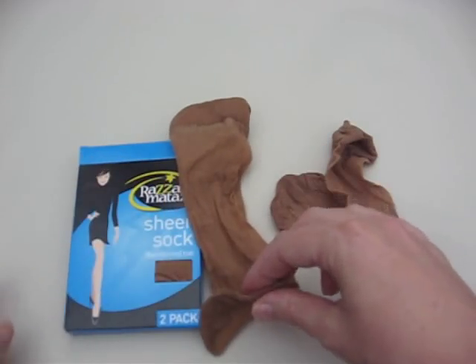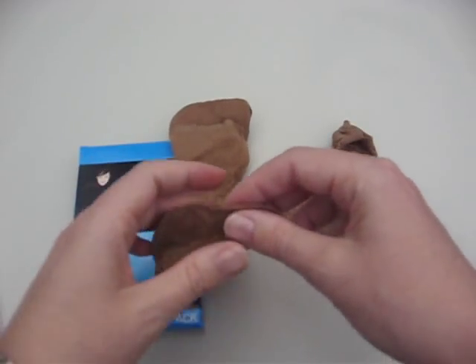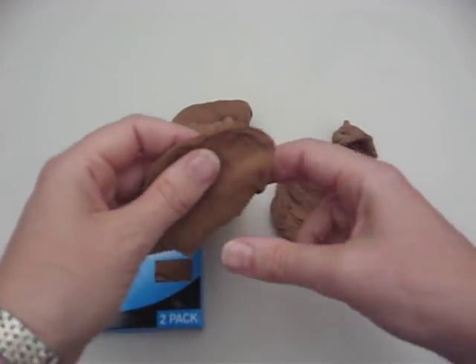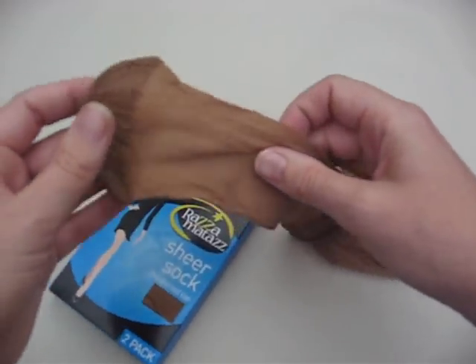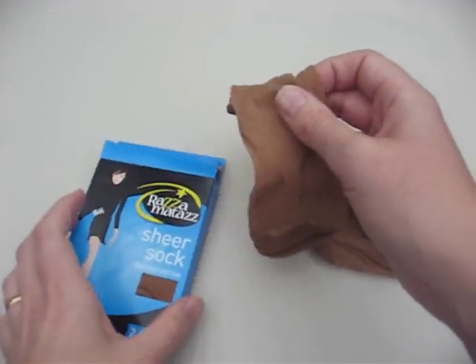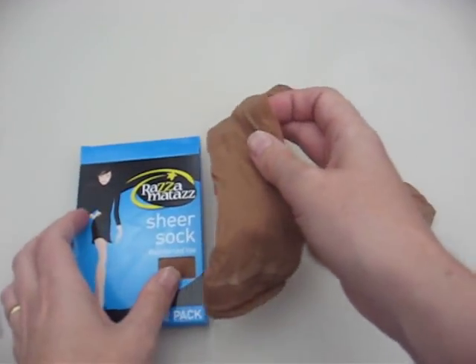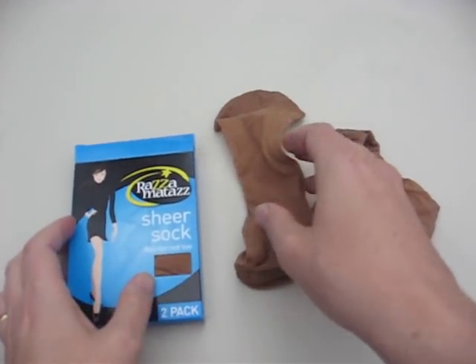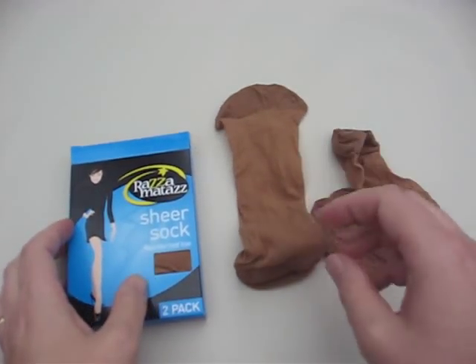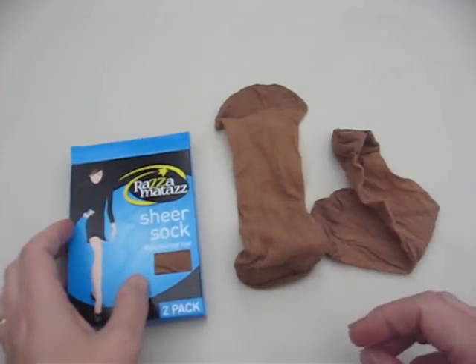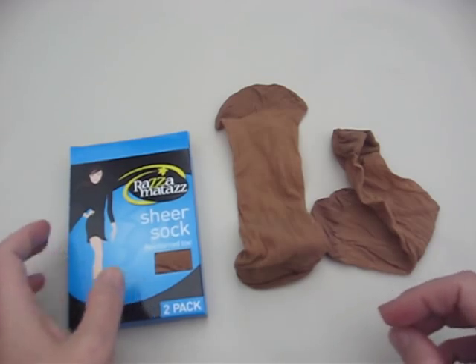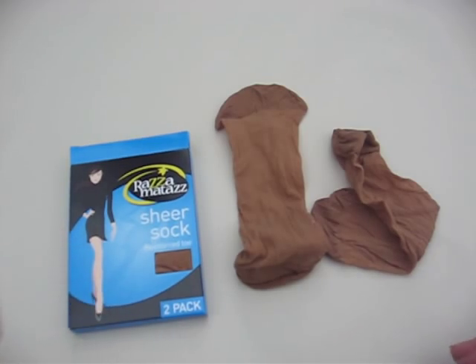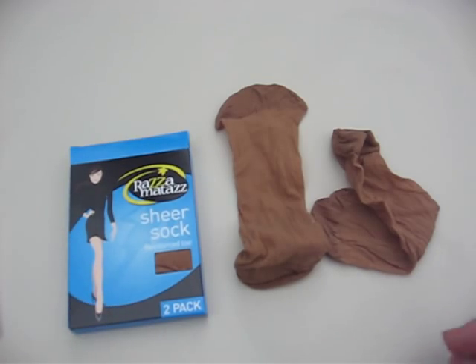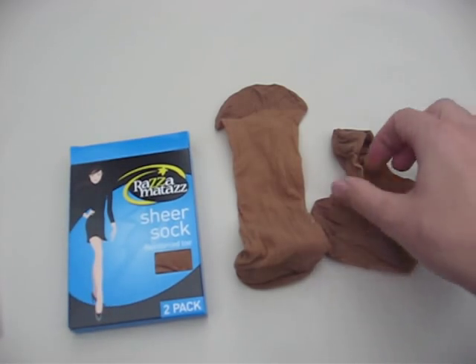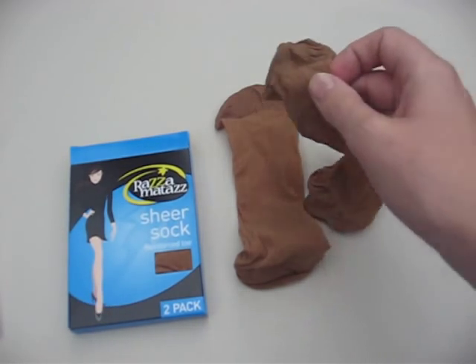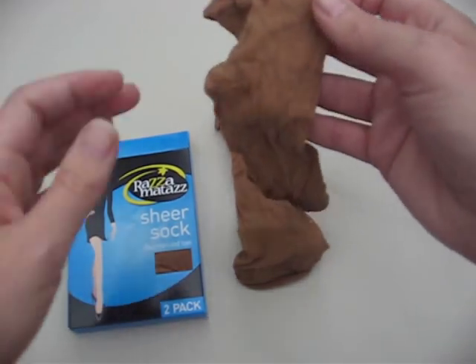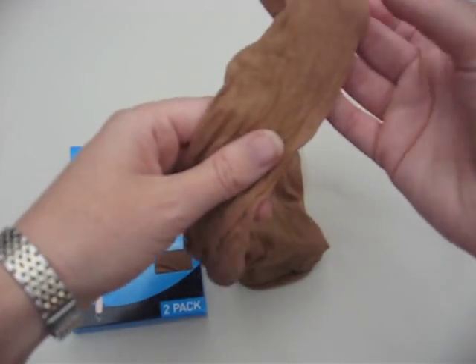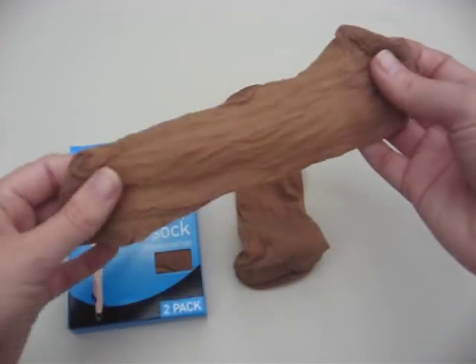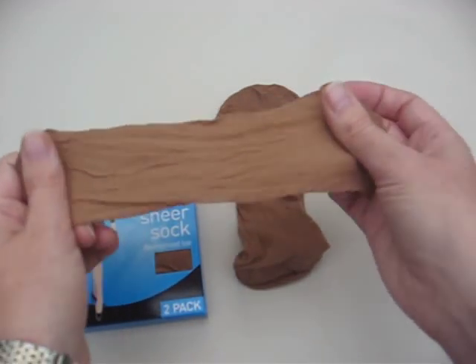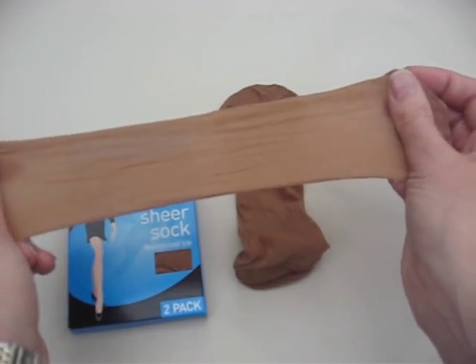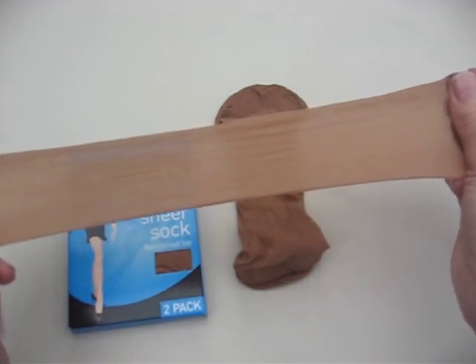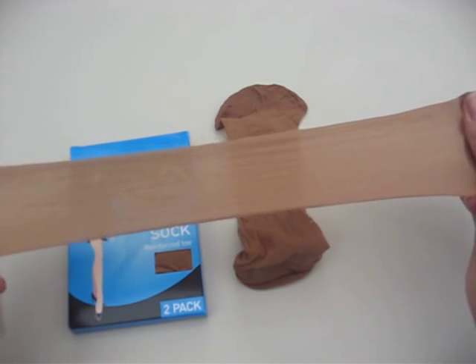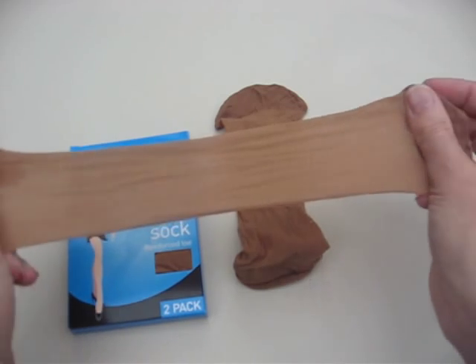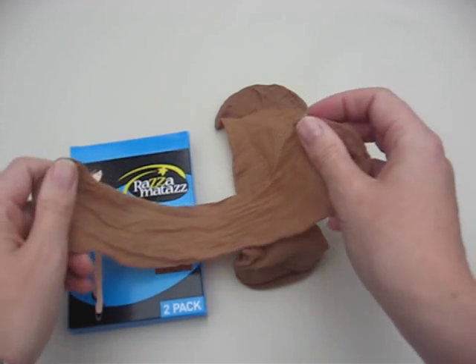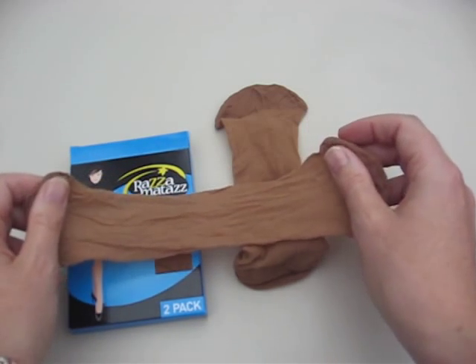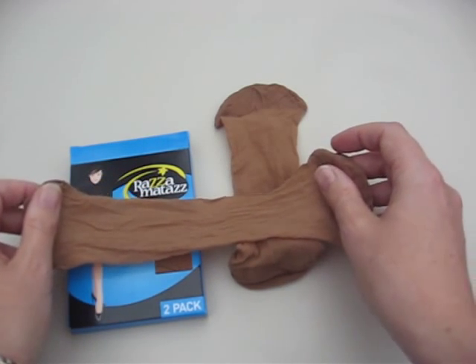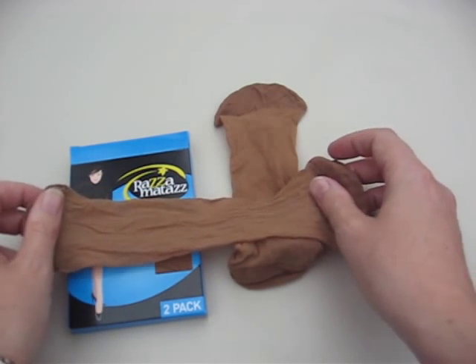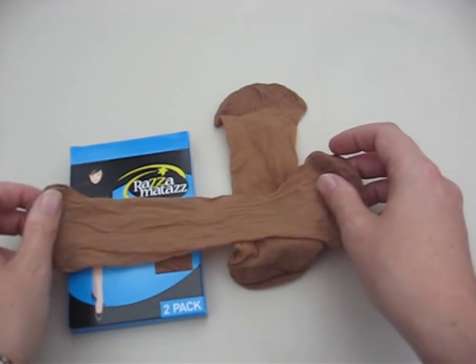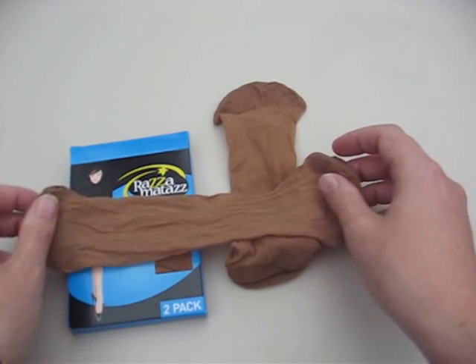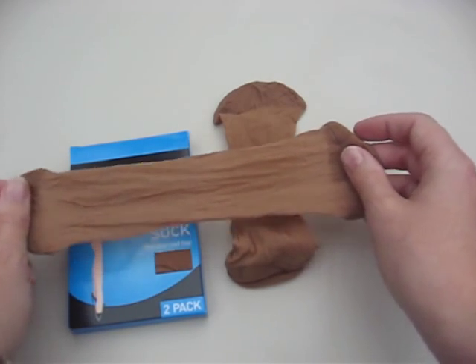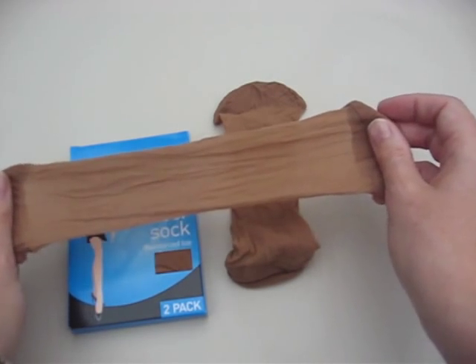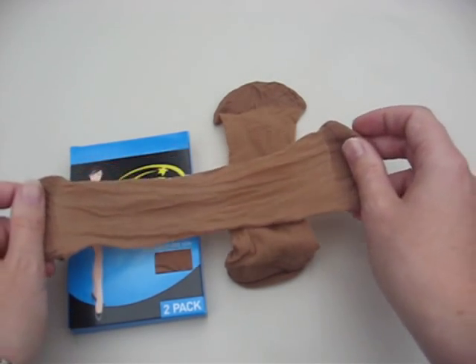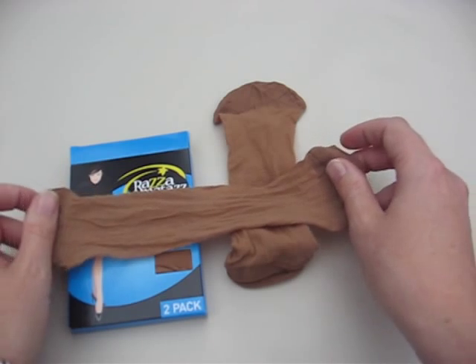And this has been the review of the Razzmatazz Sheer Sock two-pack. This is a review from Beautiful Legs, www.beautifullegs.com.au. Thank you.